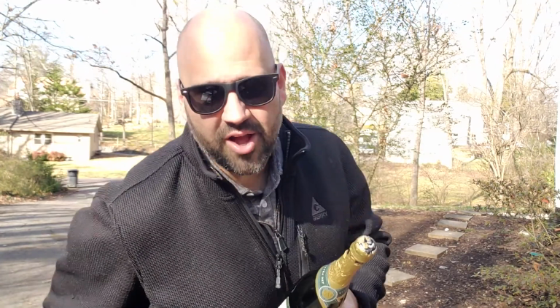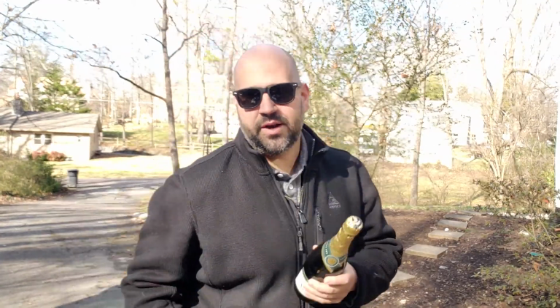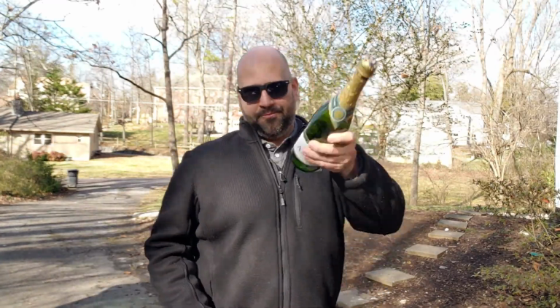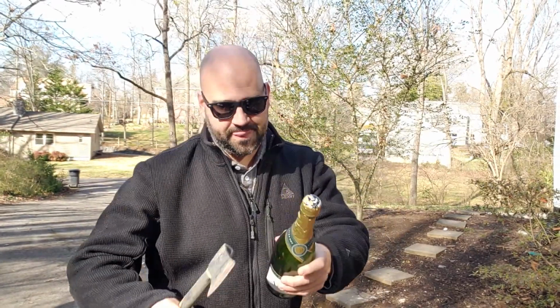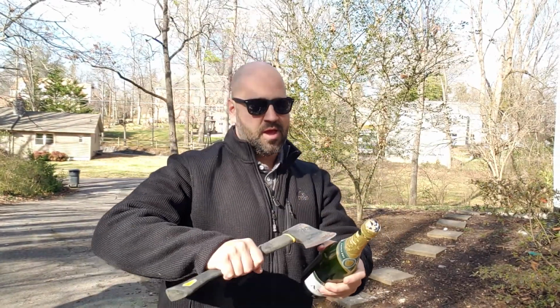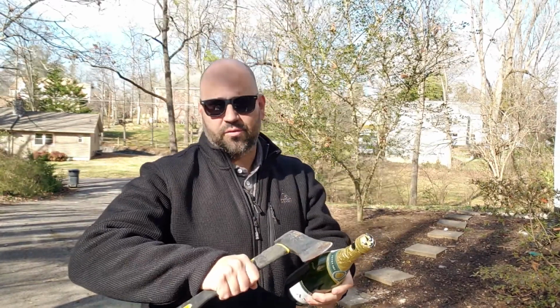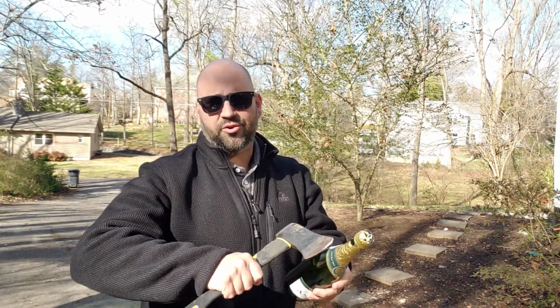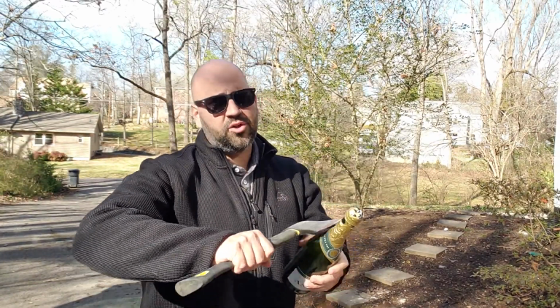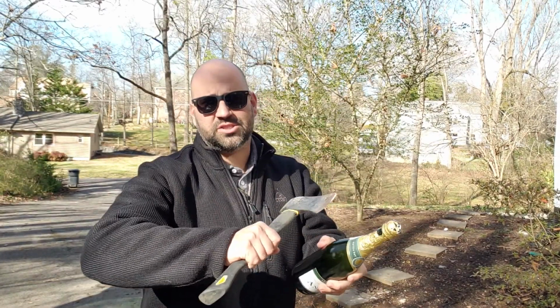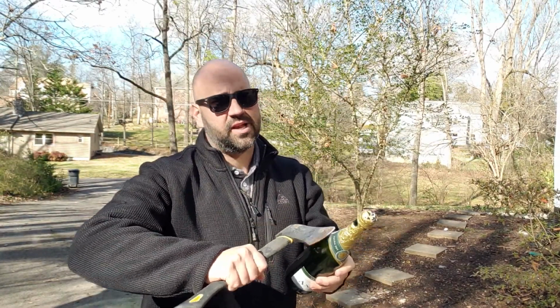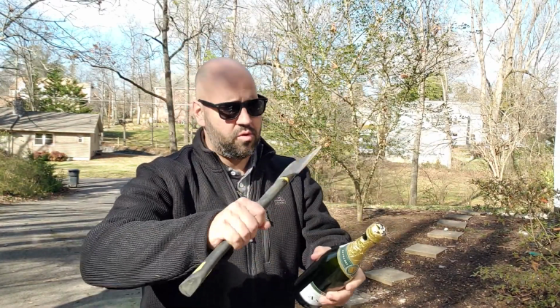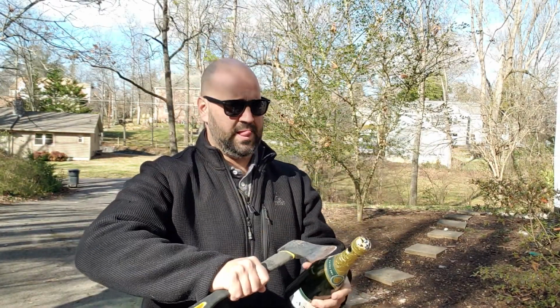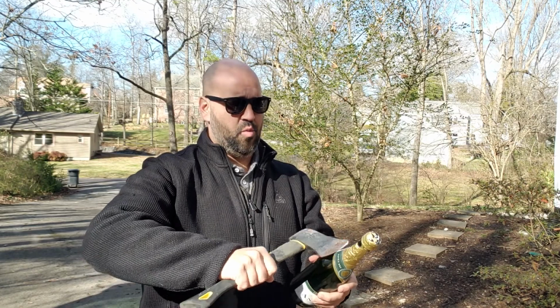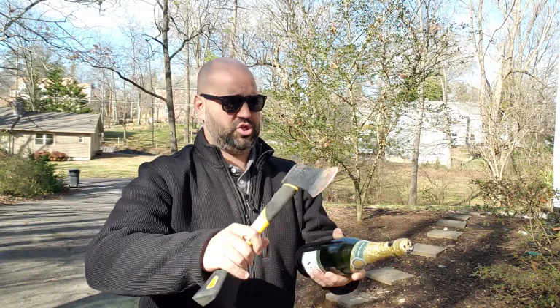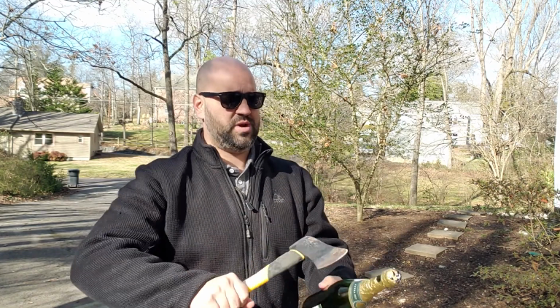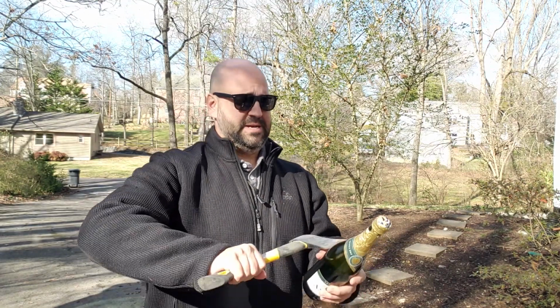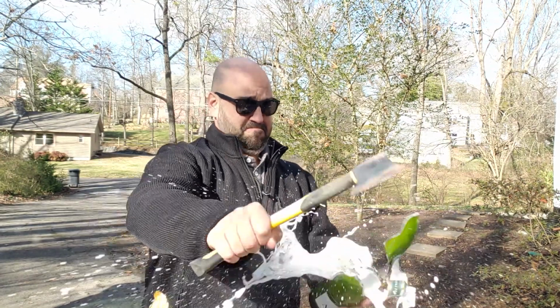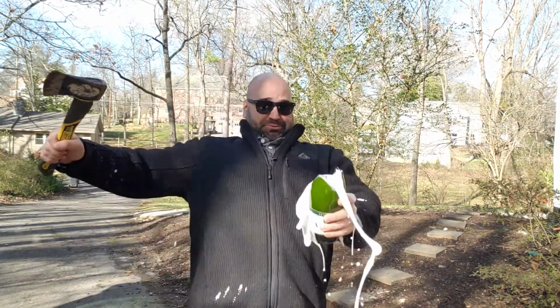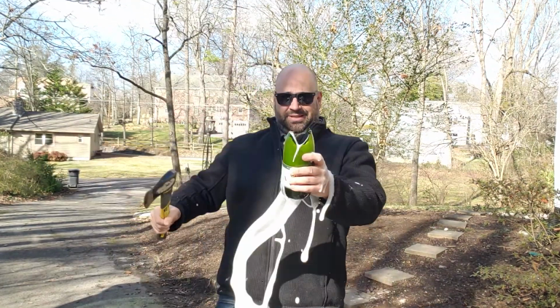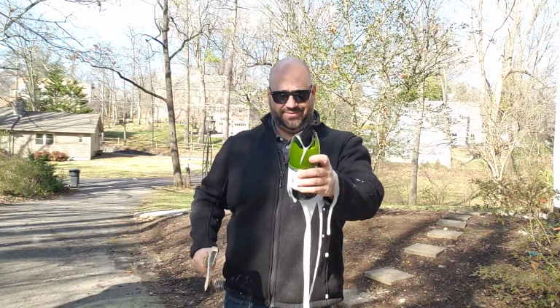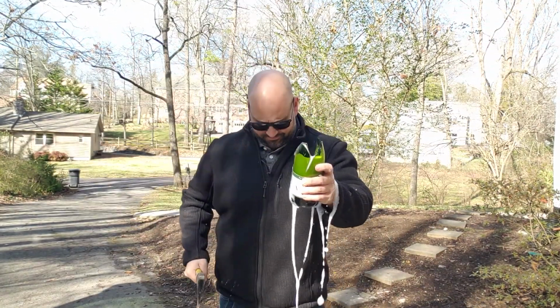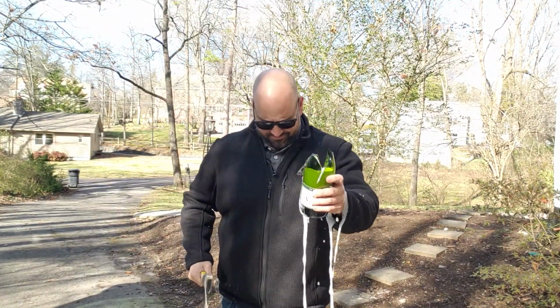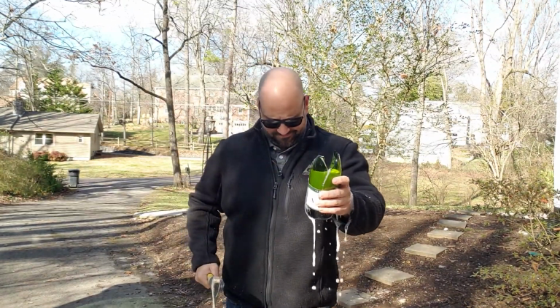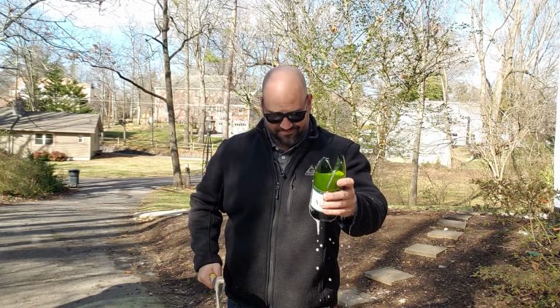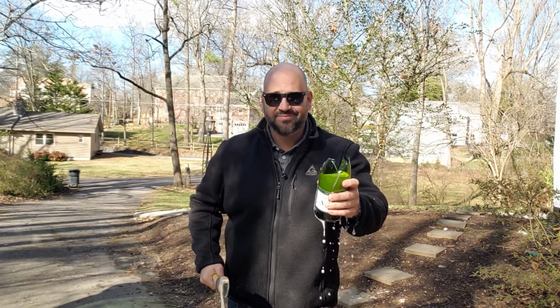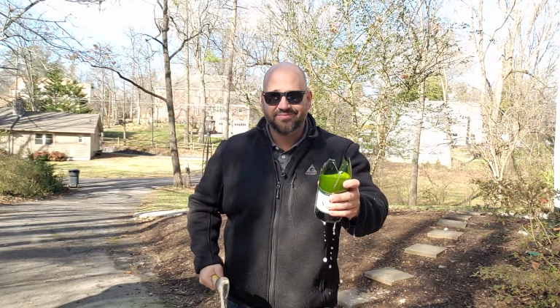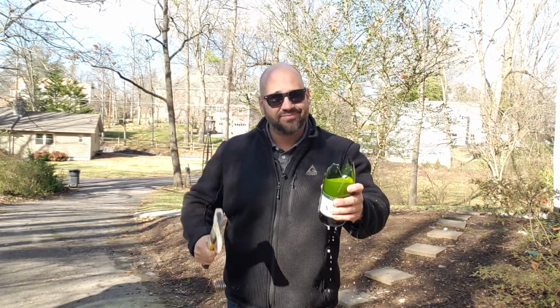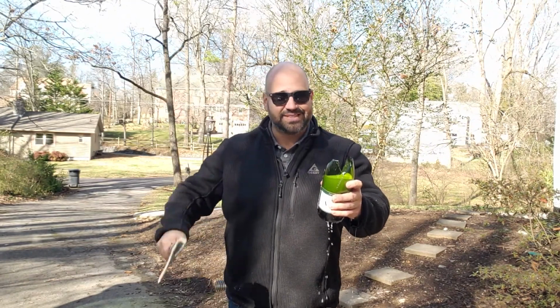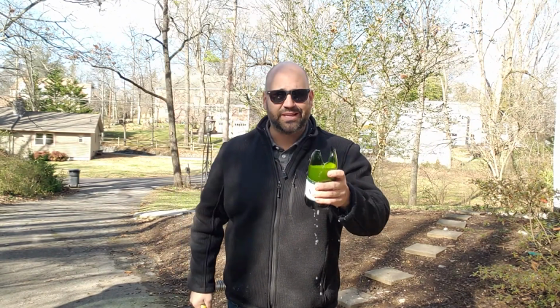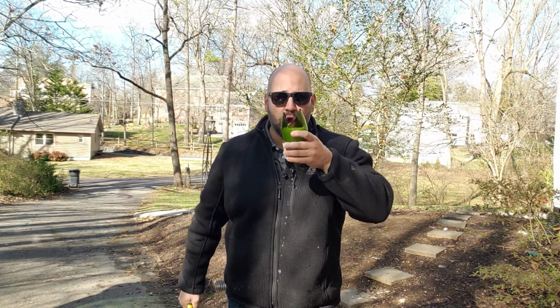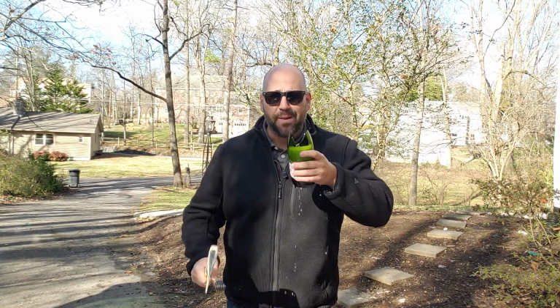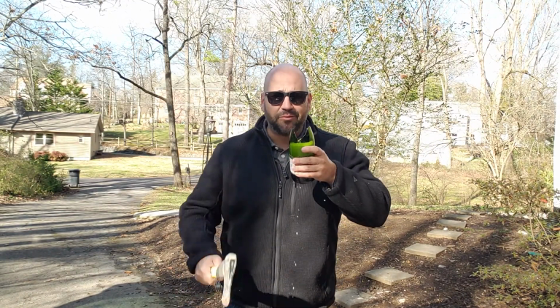All right, here we go. 45 degree angle — just get it and go. One, two, three. Easy peasy. Happy New Year everybody!